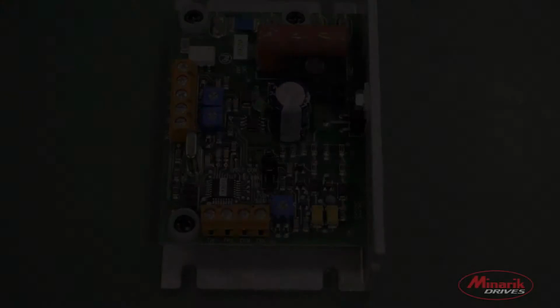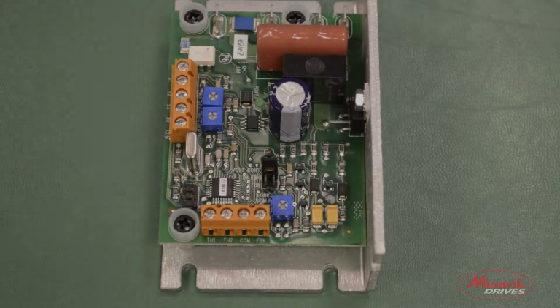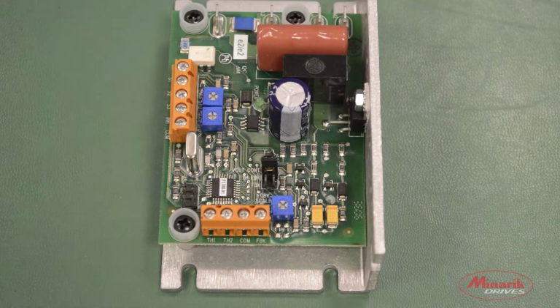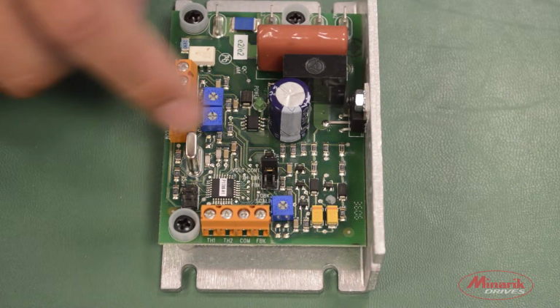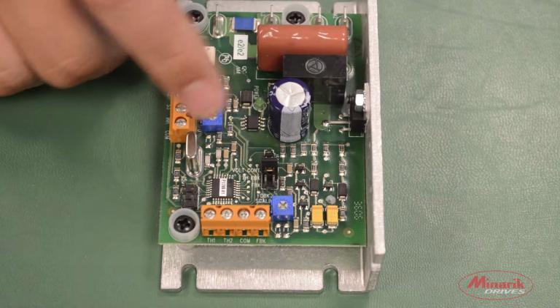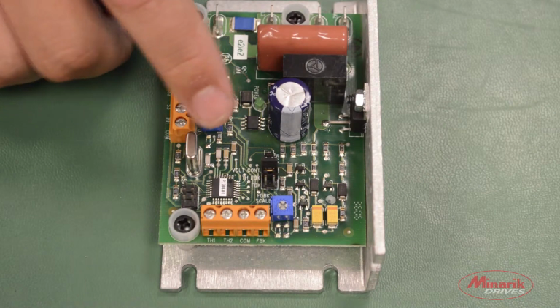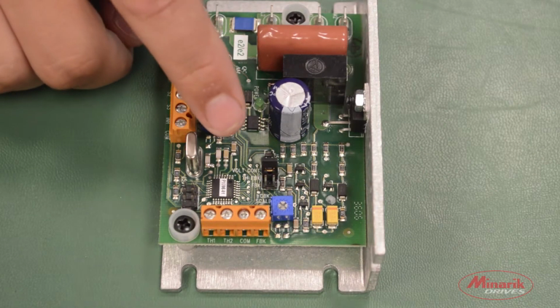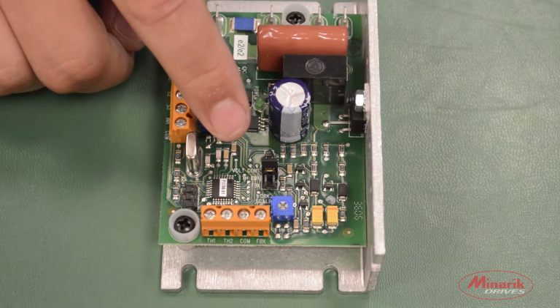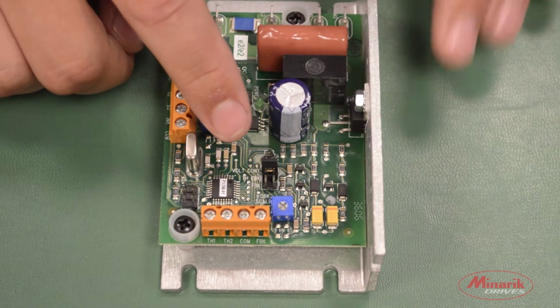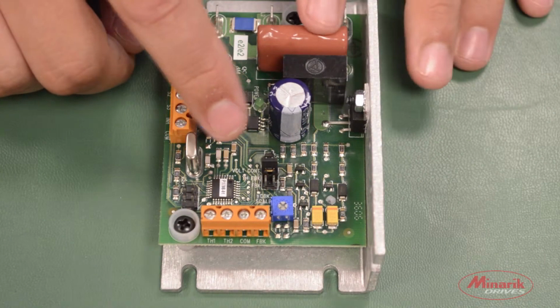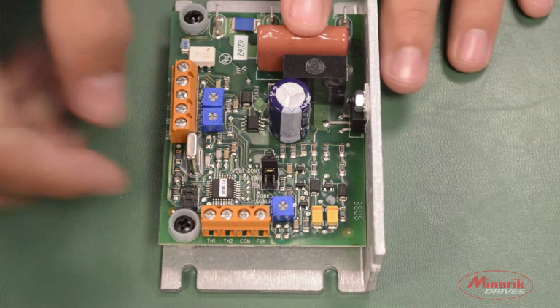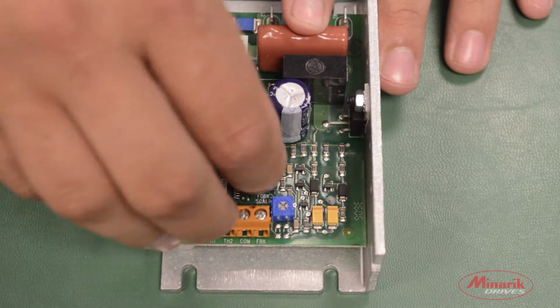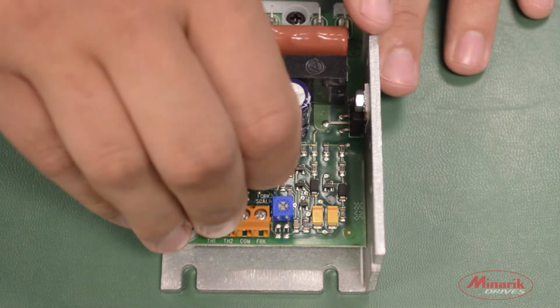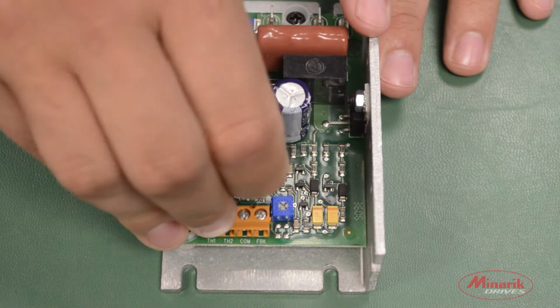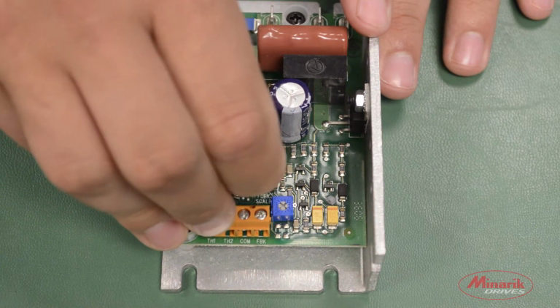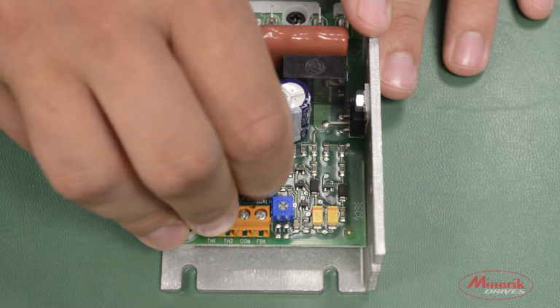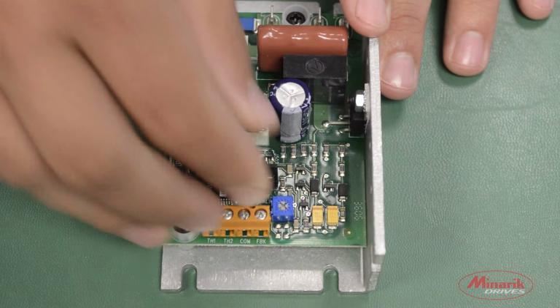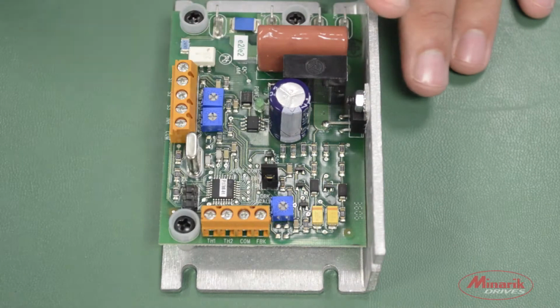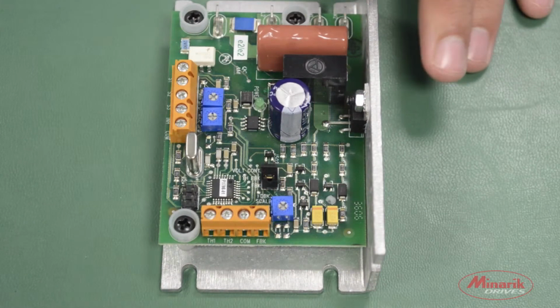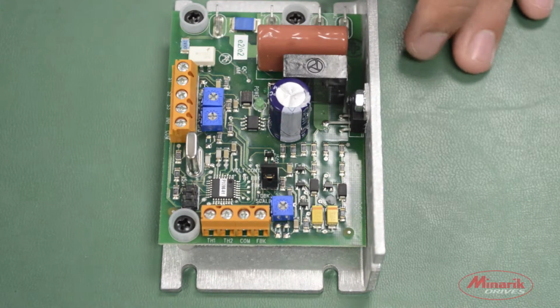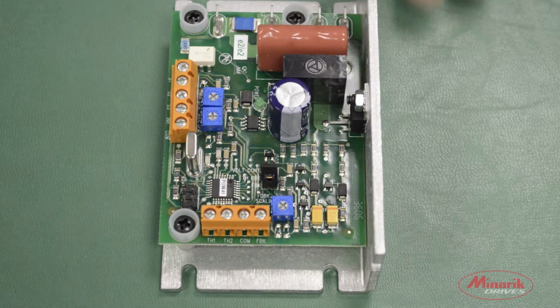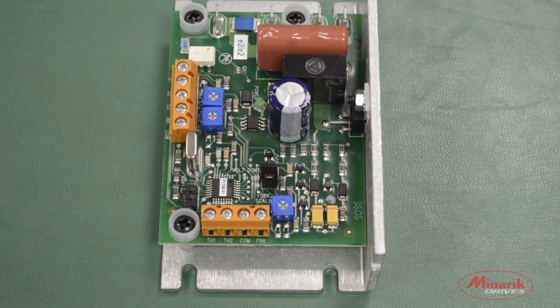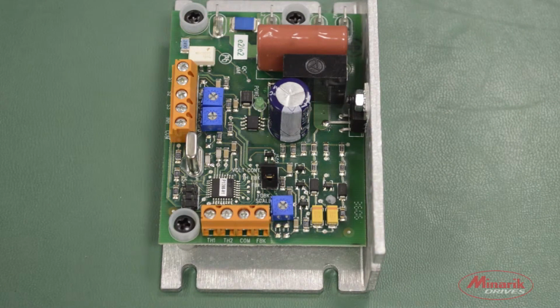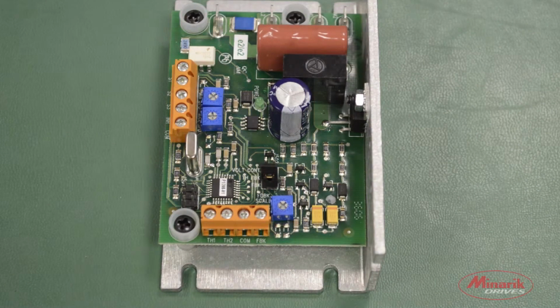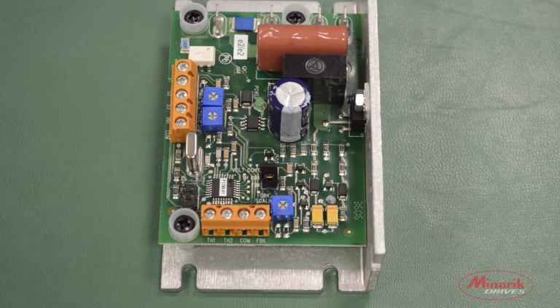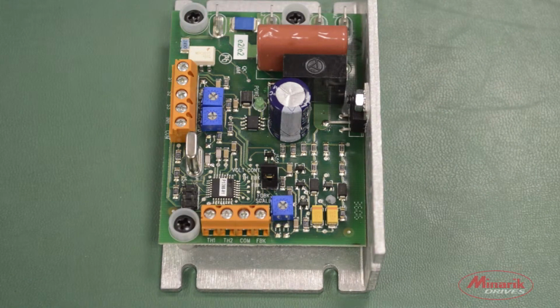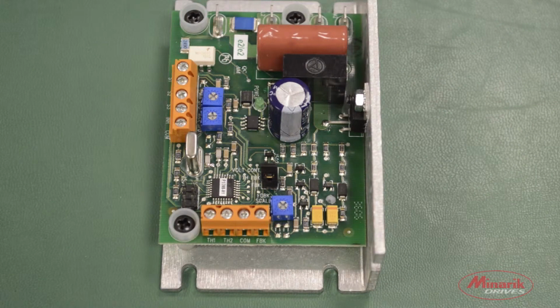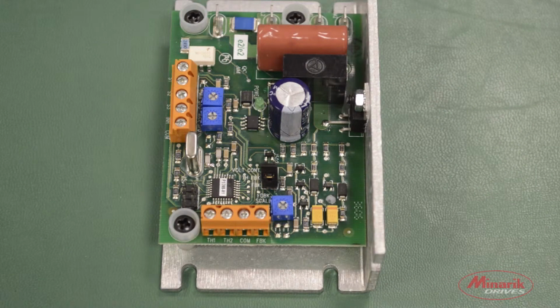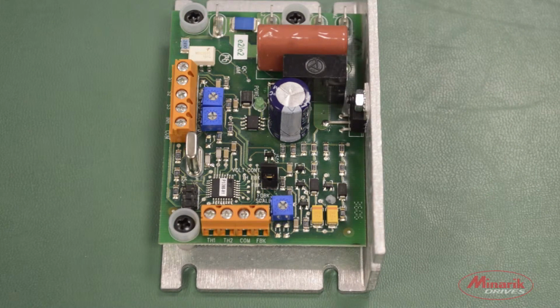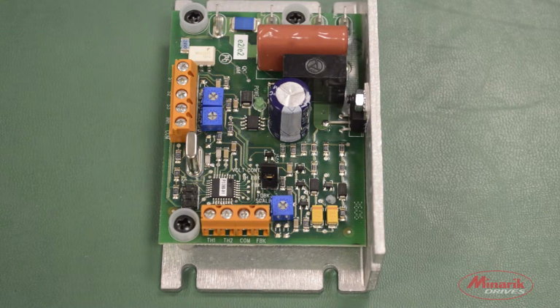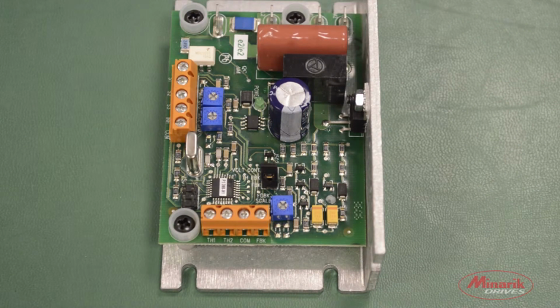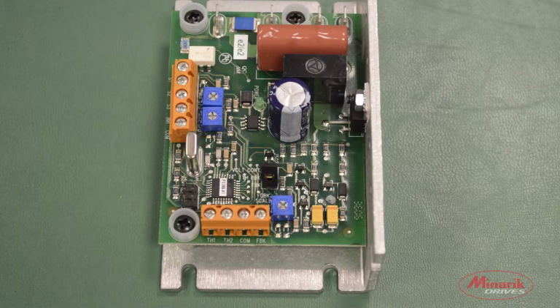The last feedback mode is Voltage Feedback. It's the last two pins on the jumper block, and it's used for closed loop control while using an isolated feedback signal.